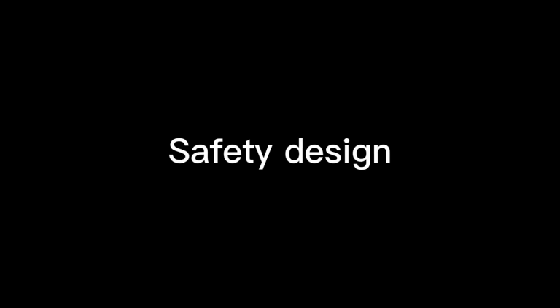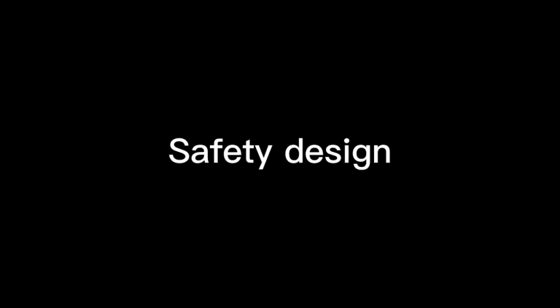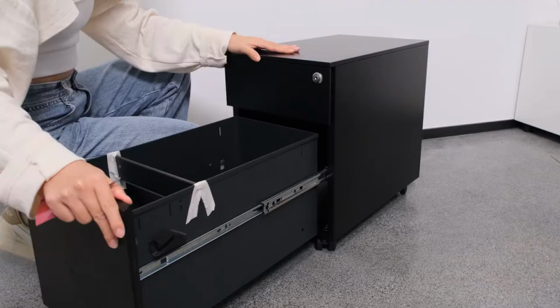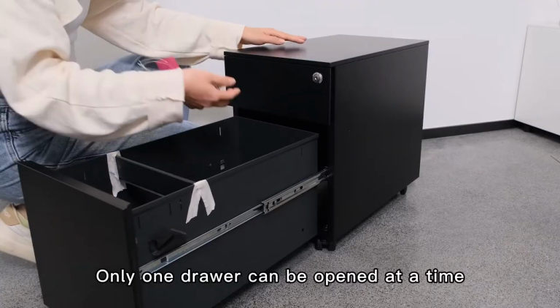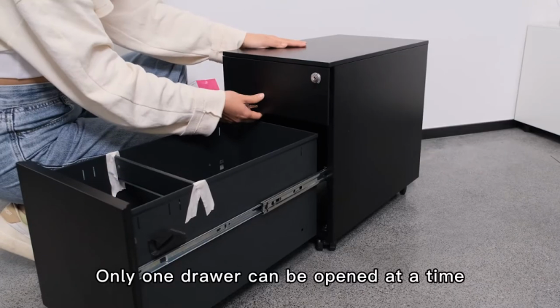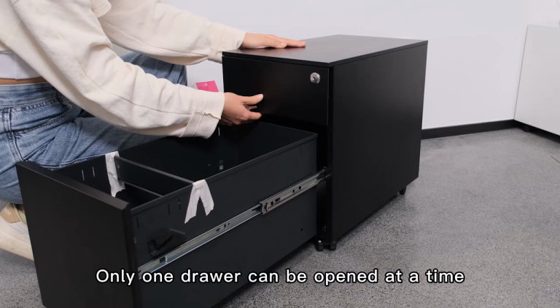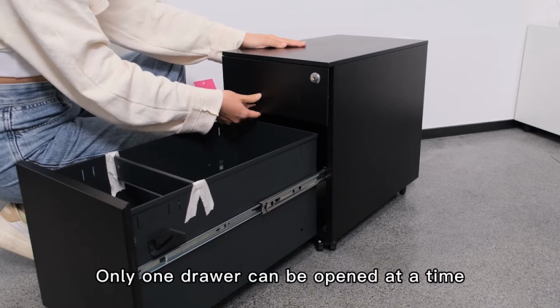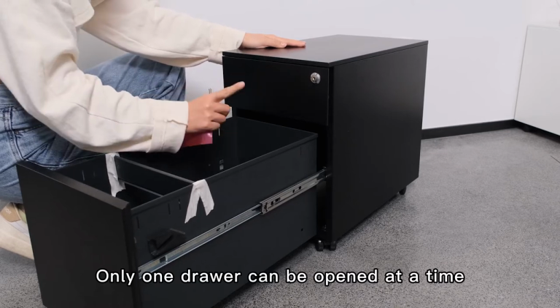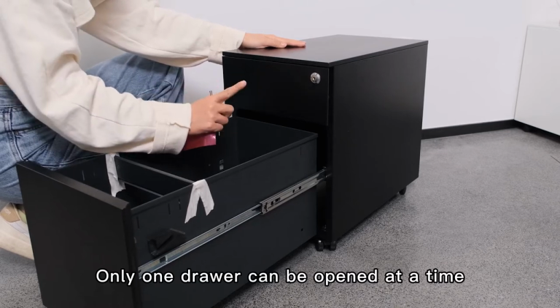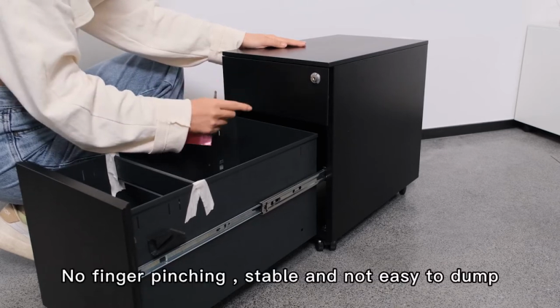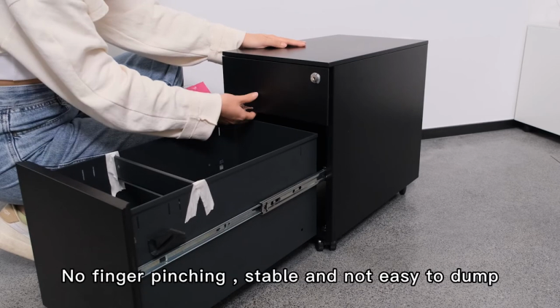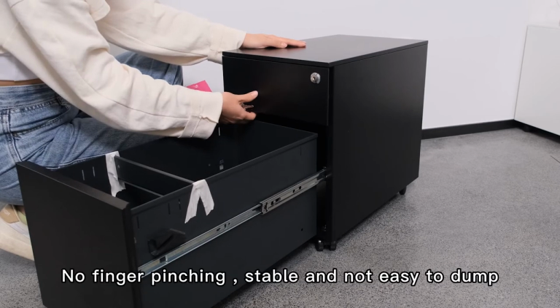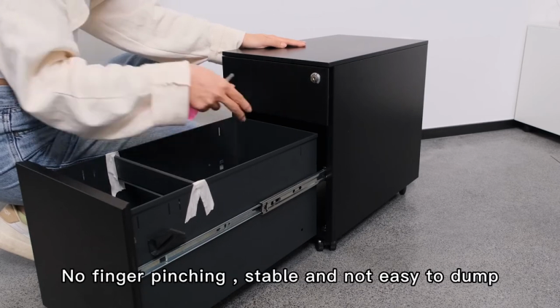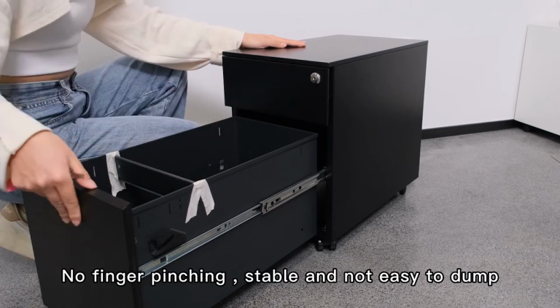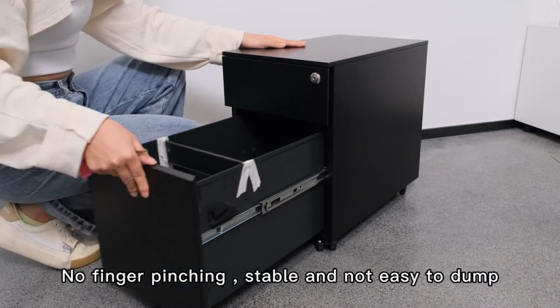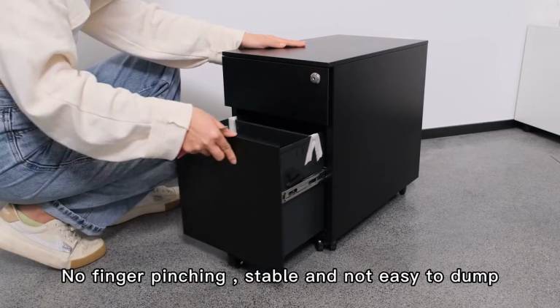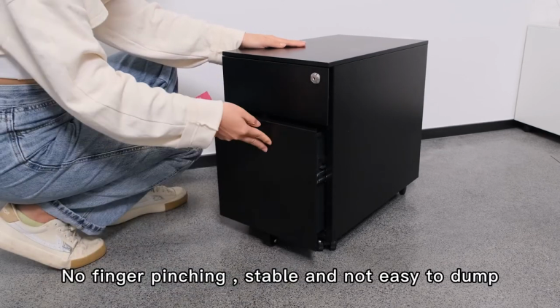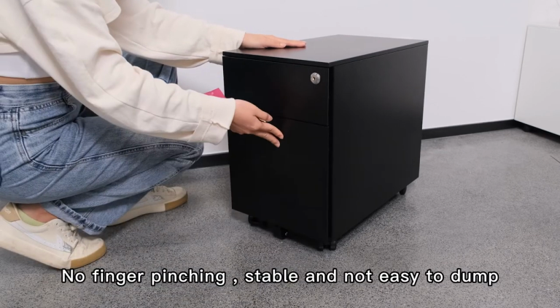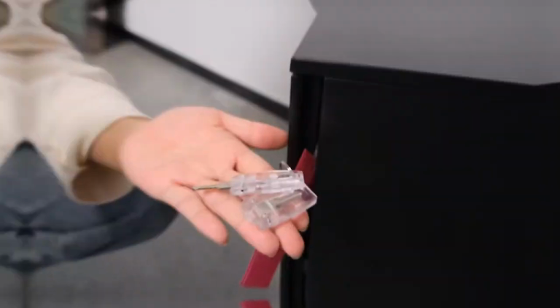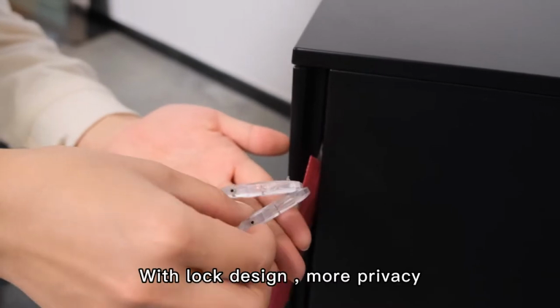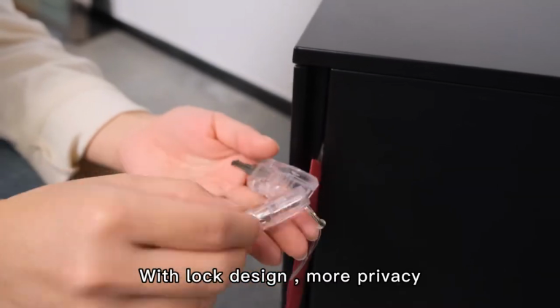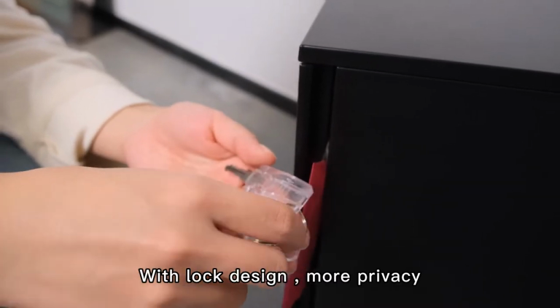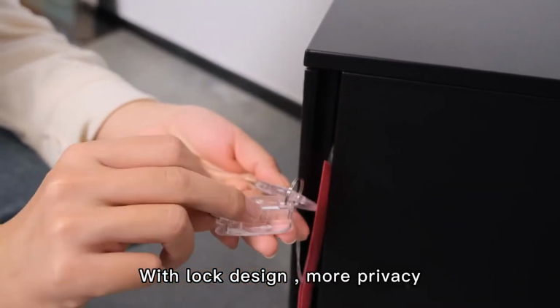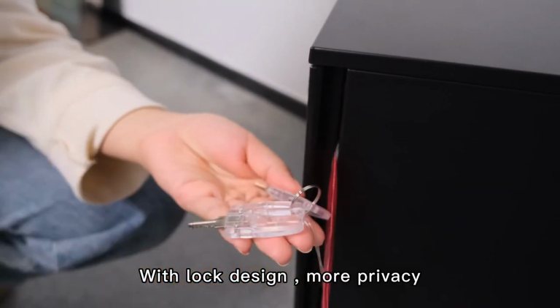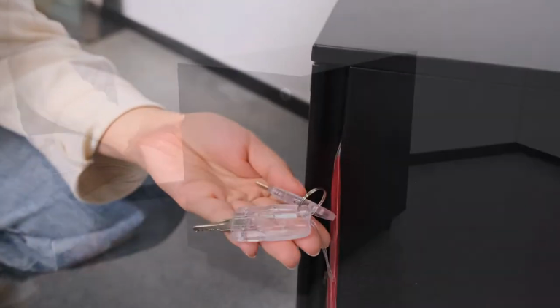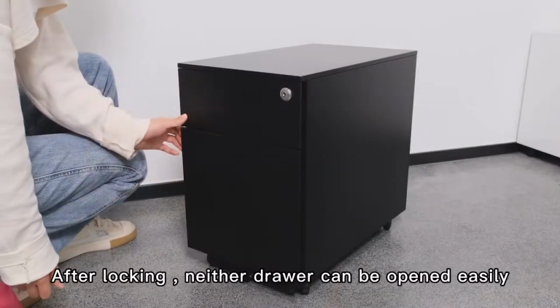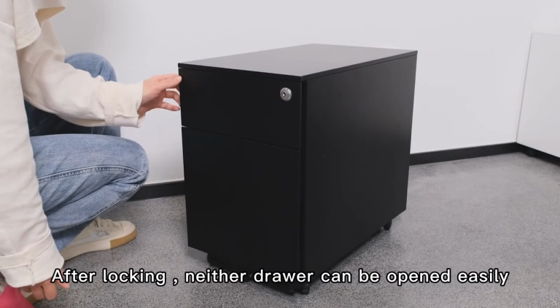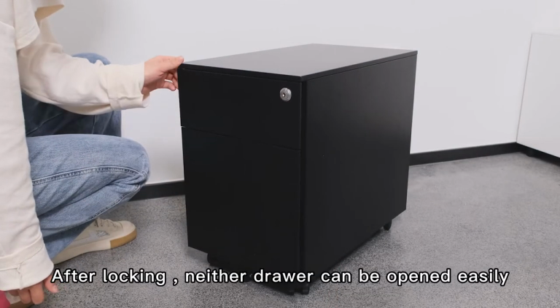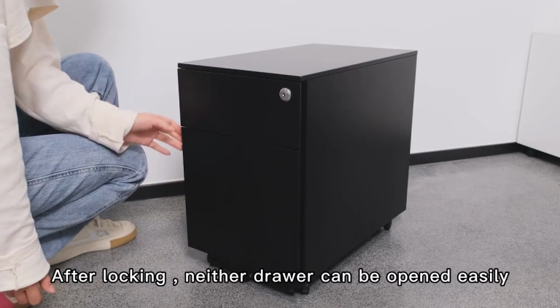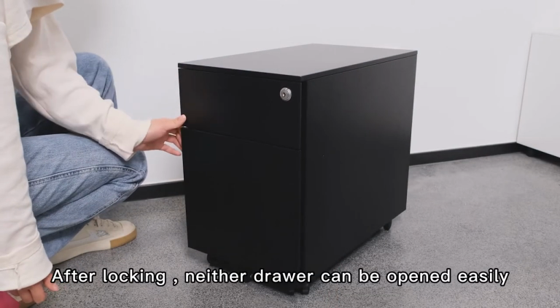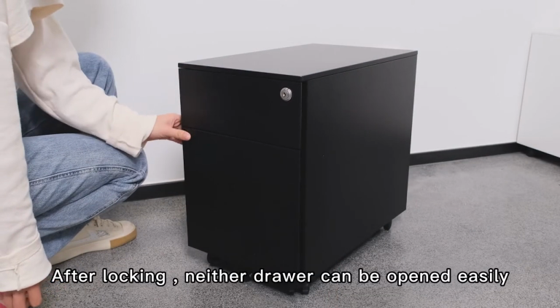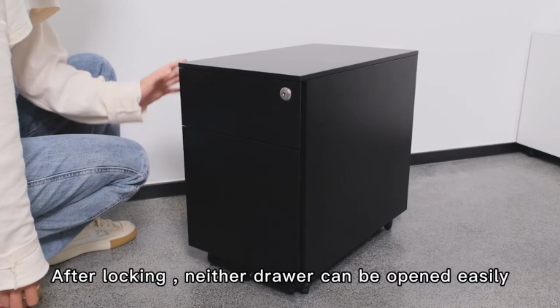Safety design: only one drawer can be open at a time — no finger pinching, stable and not easy to tip over. With a lock design for more privacy; after locking, neither drawer can be opened easily.